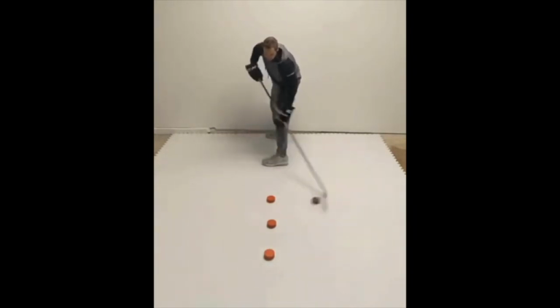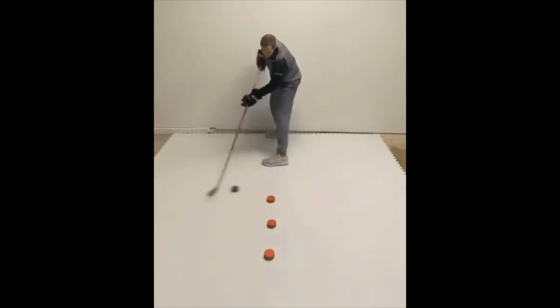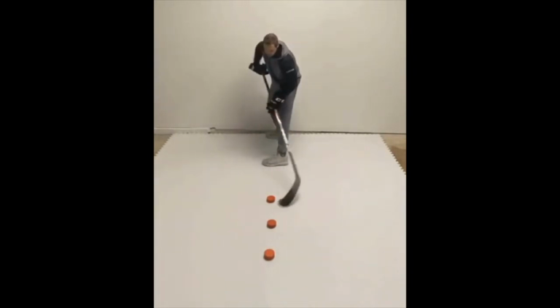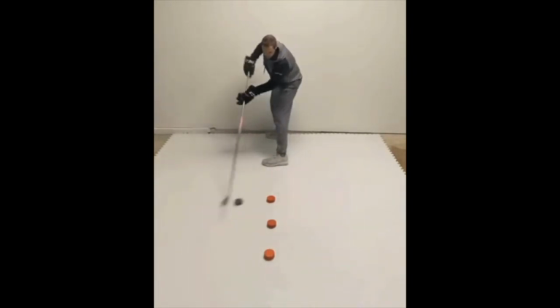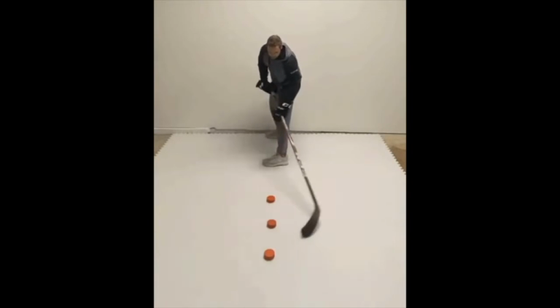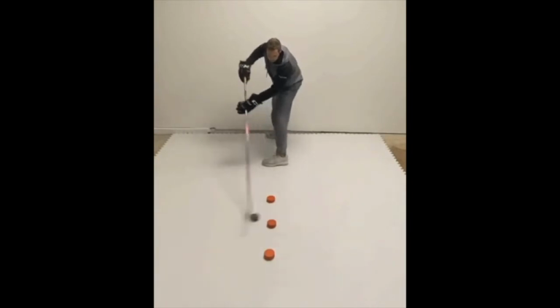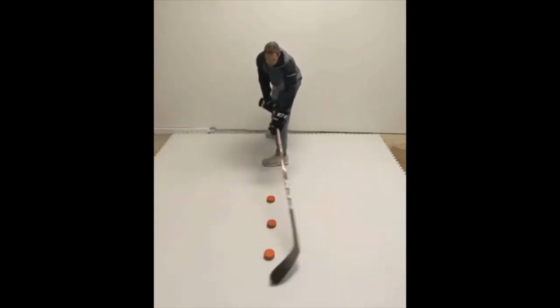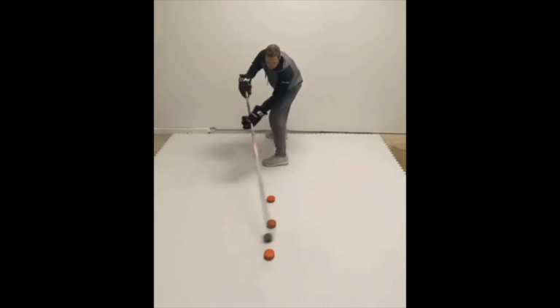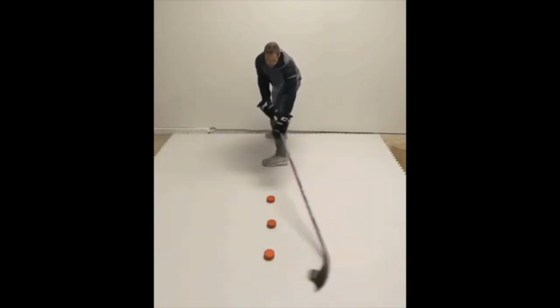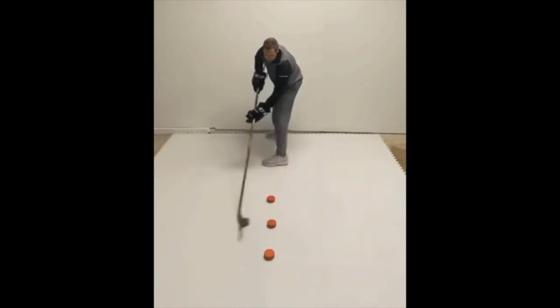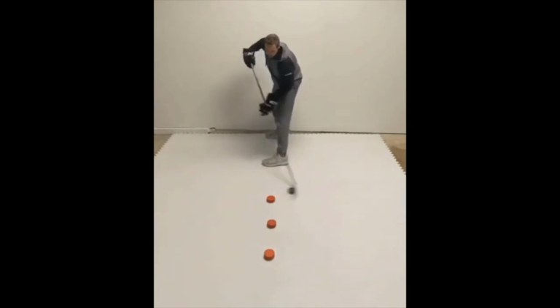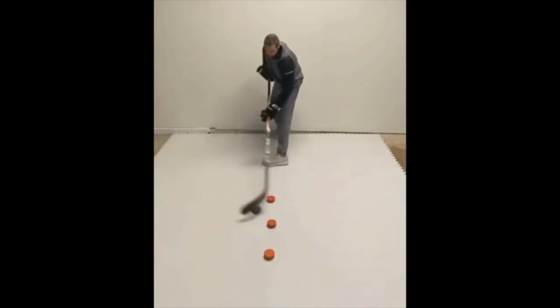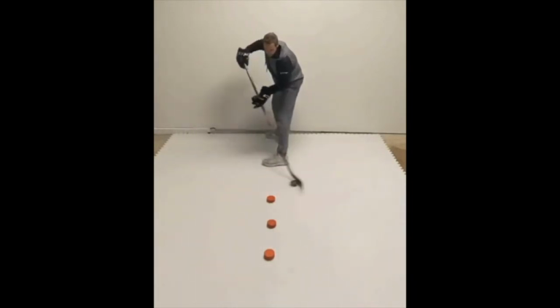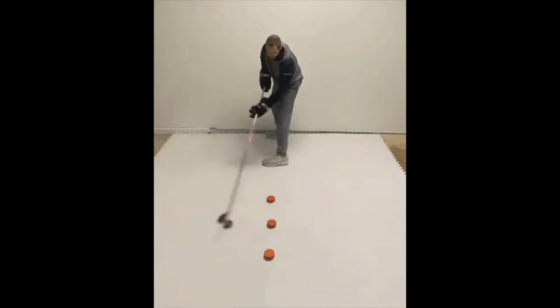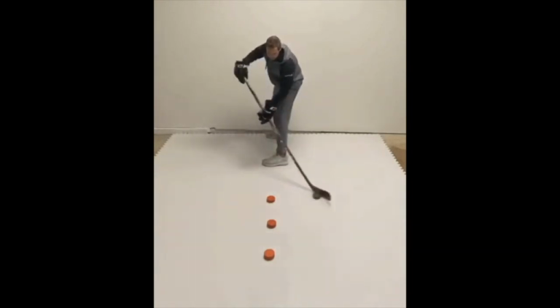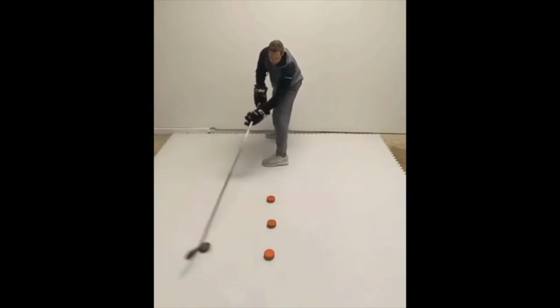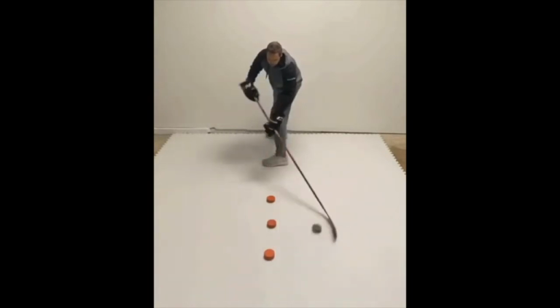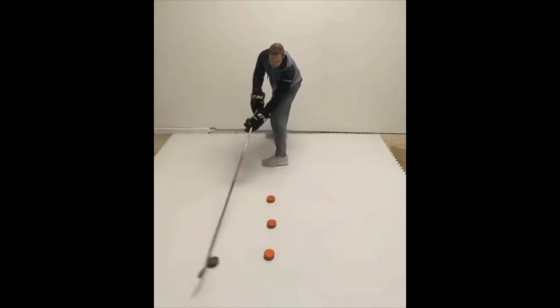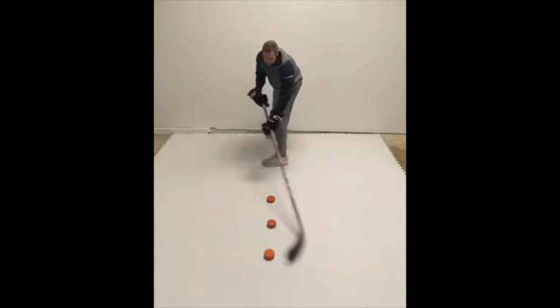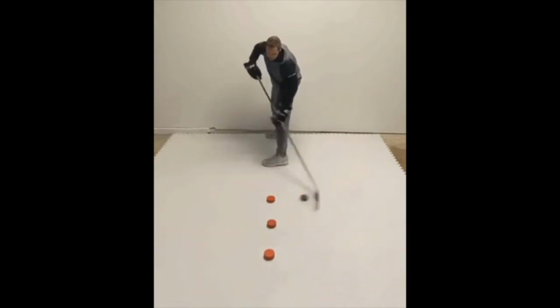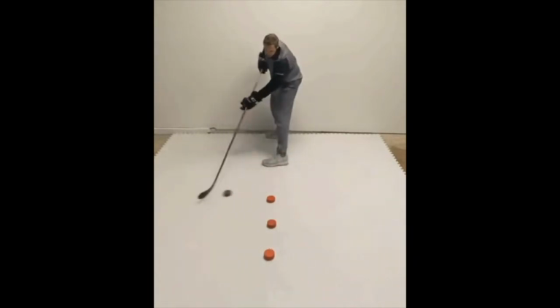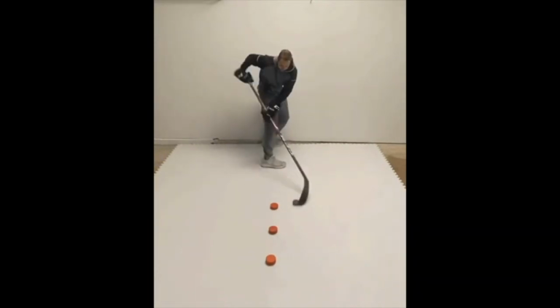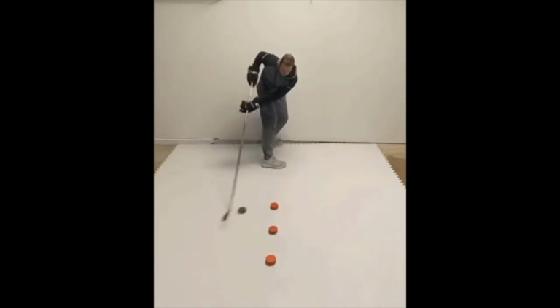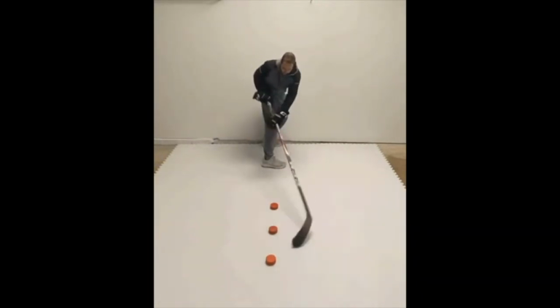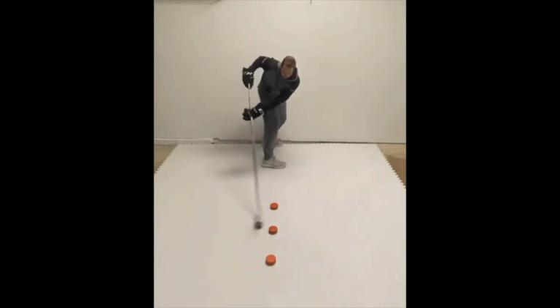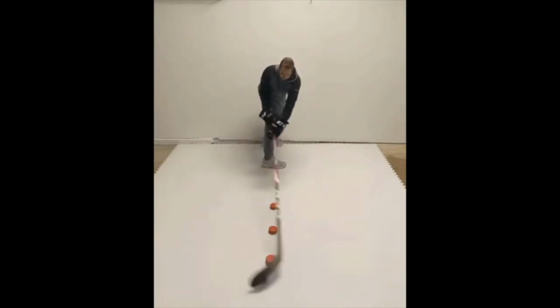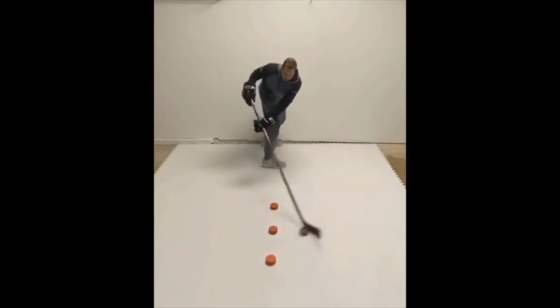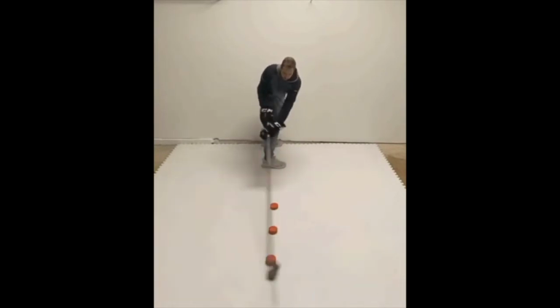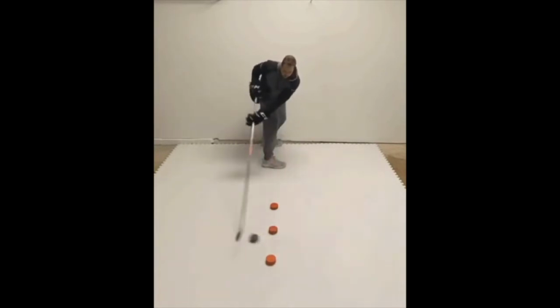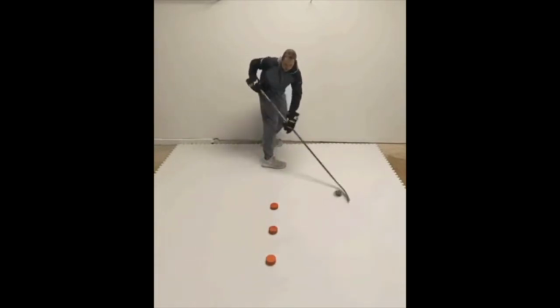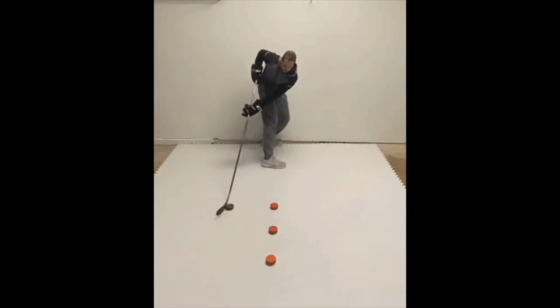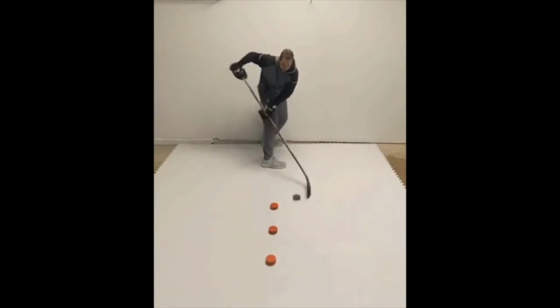Once you get comfortable with one drill, you should be able to easily move on to the next one and so on until you've worked up to this week's drill. And if you shoot a video of yourself doing the drill and post it on Instagram, tagging at kbdangles and myhockeyrankings, you'll be eligible to win a free membership to skilledadvantagehockey.com.